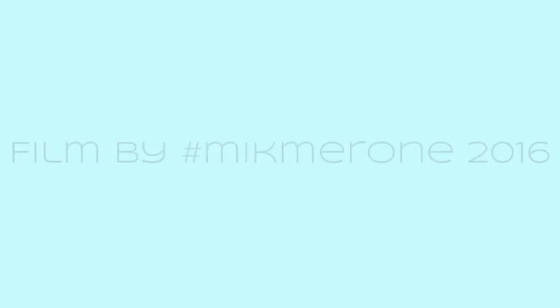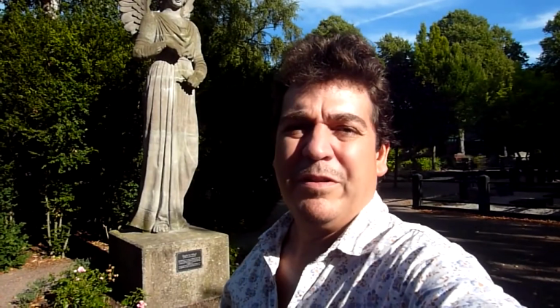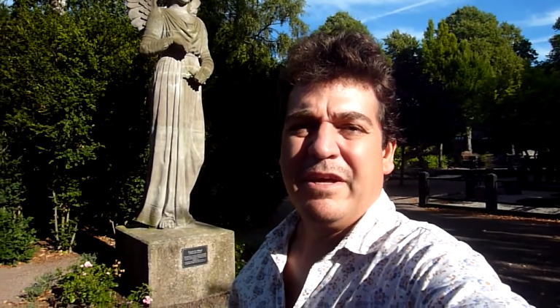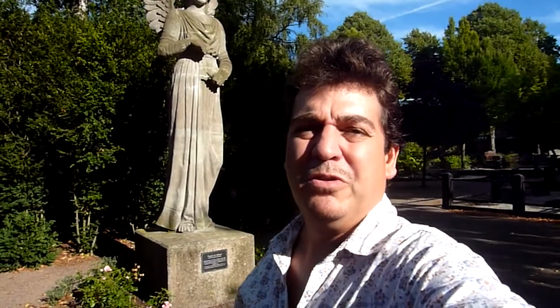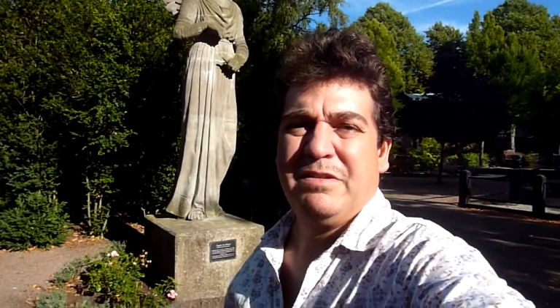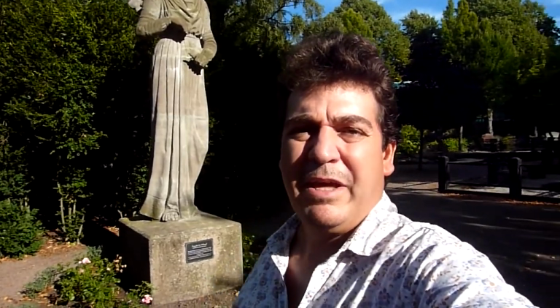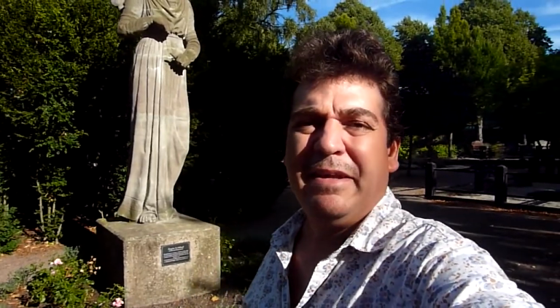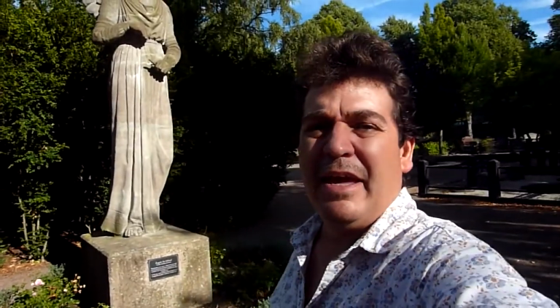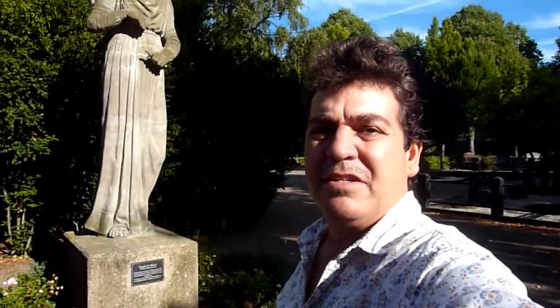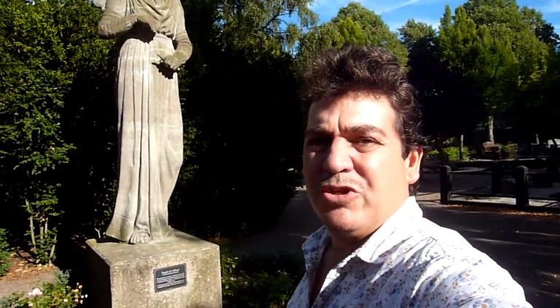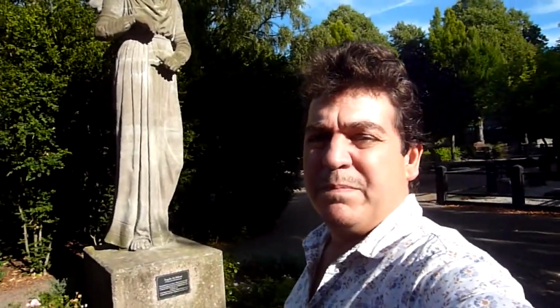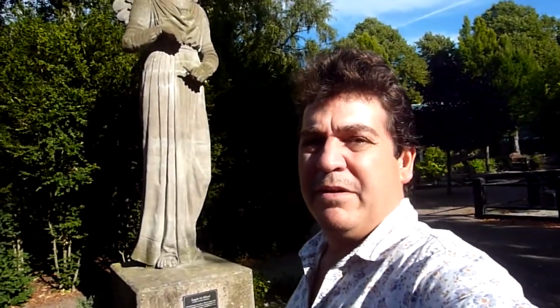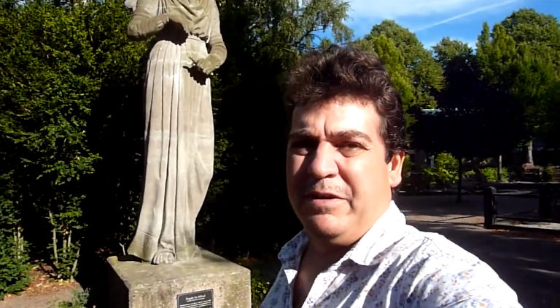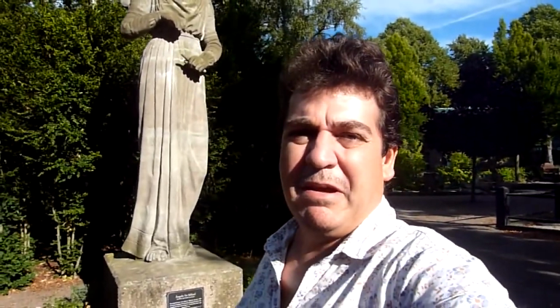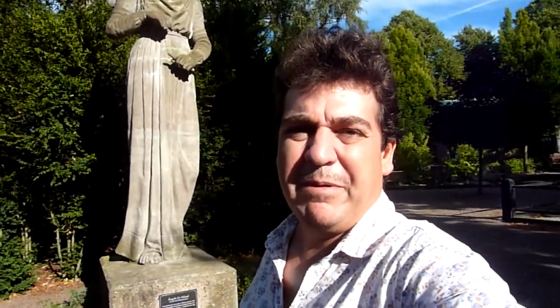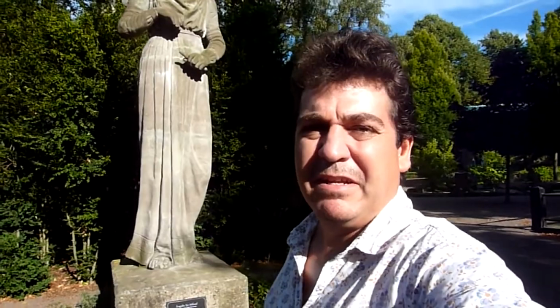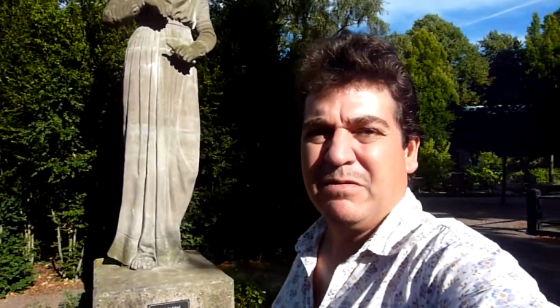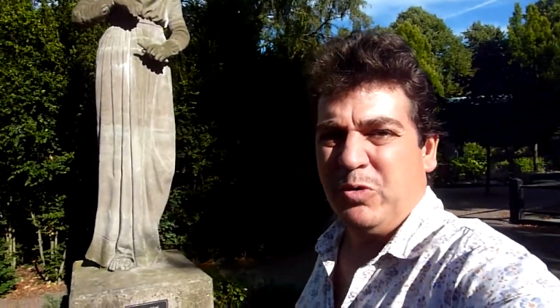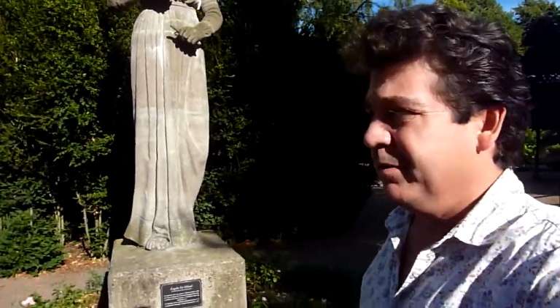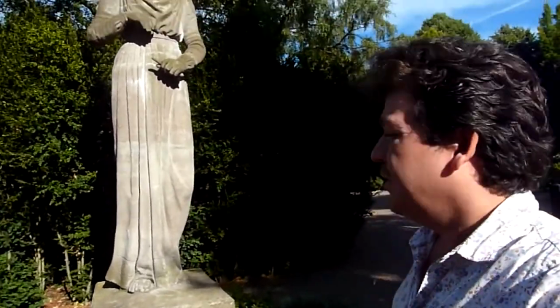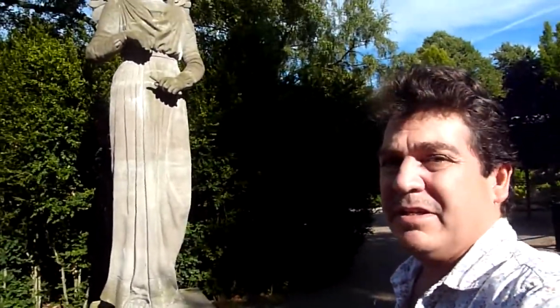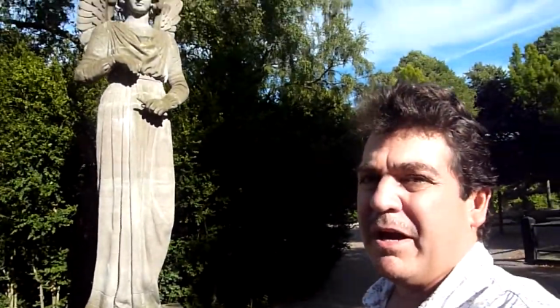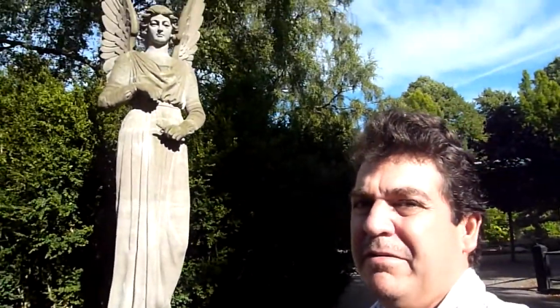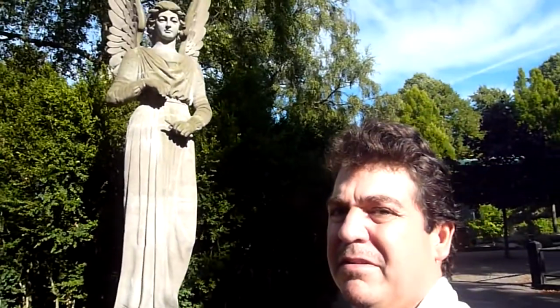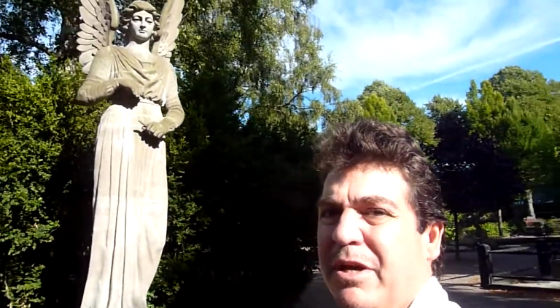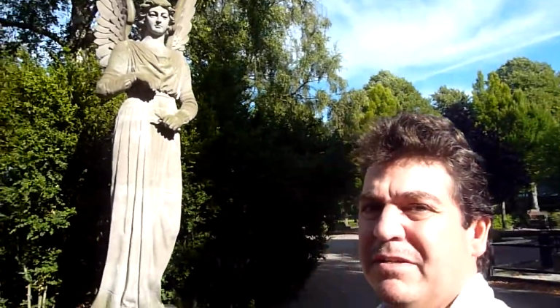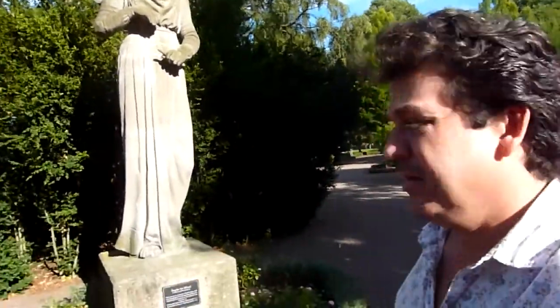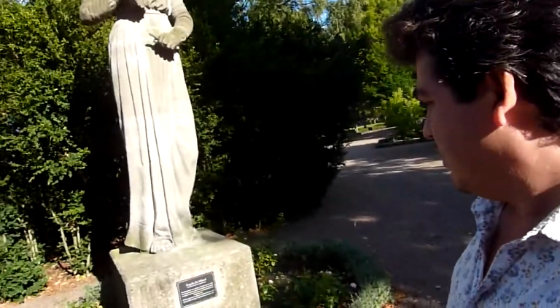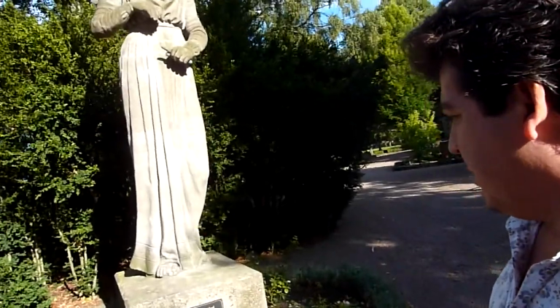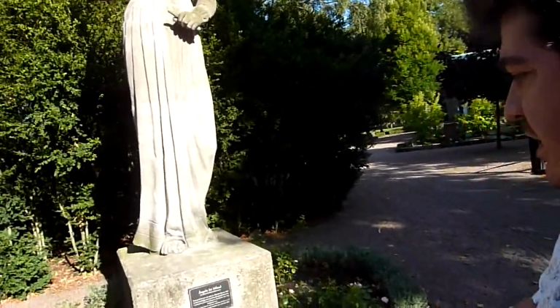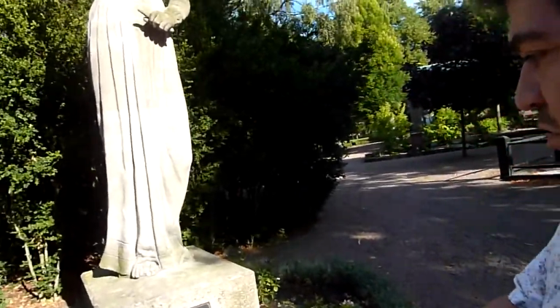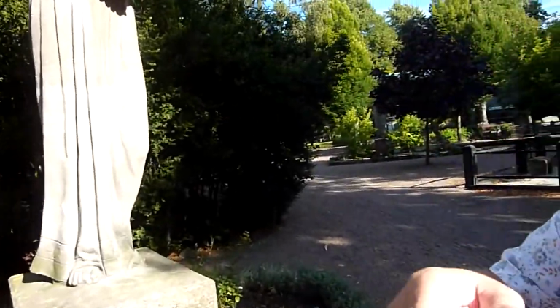Hello everyone. This angel is from 1898 — a statue made here in the cemetery. It's pretty cool, you can see it in the background. It's pretty nice. It's by the Angel of Saint Michael.